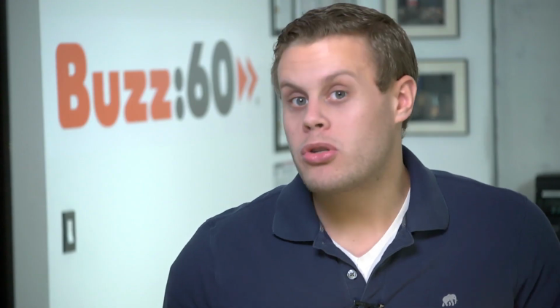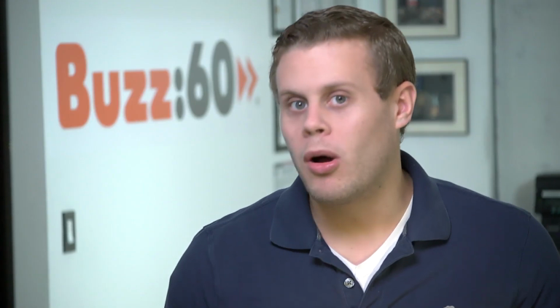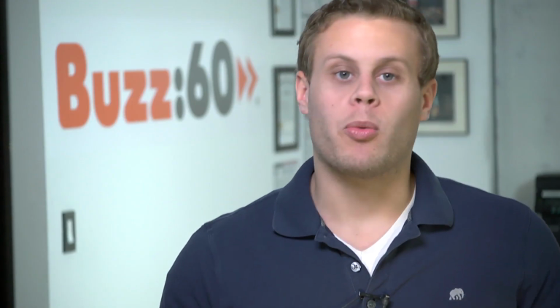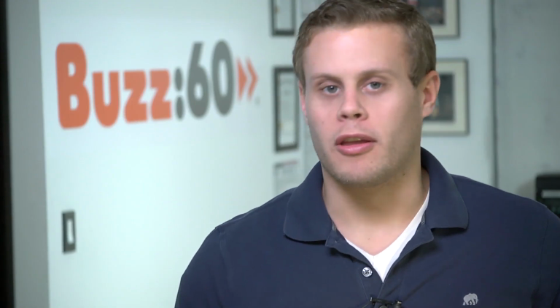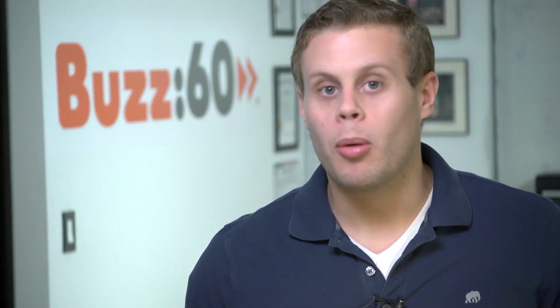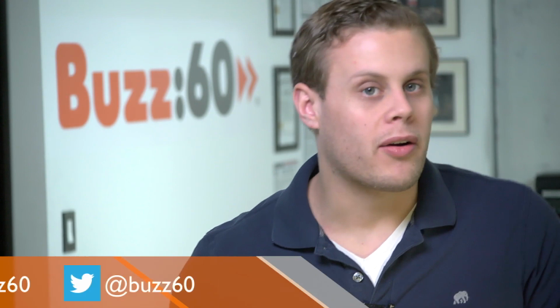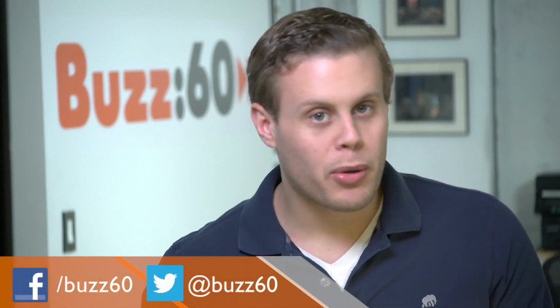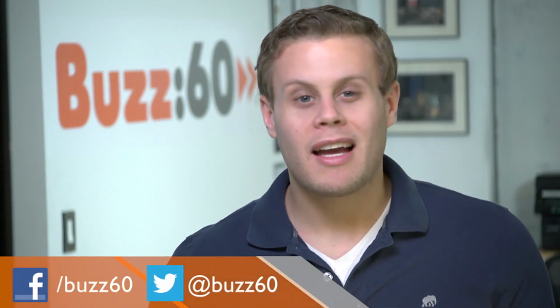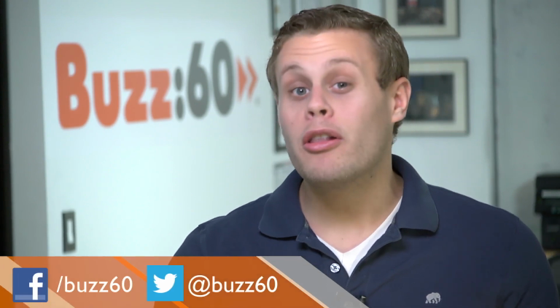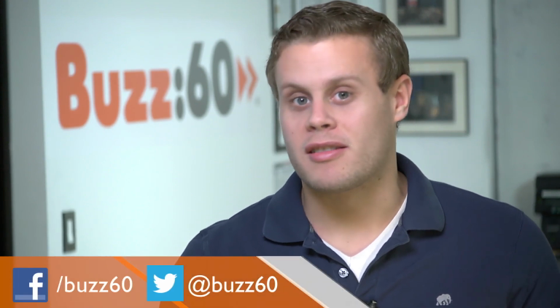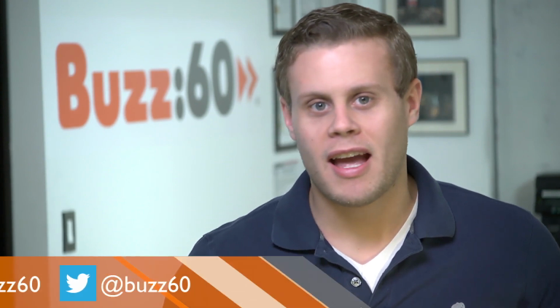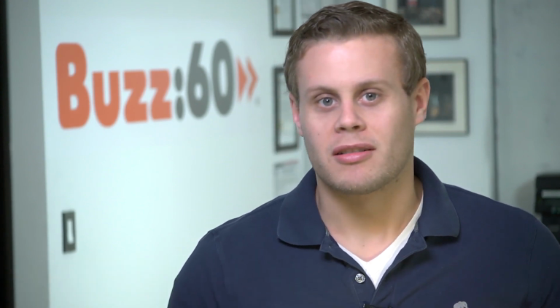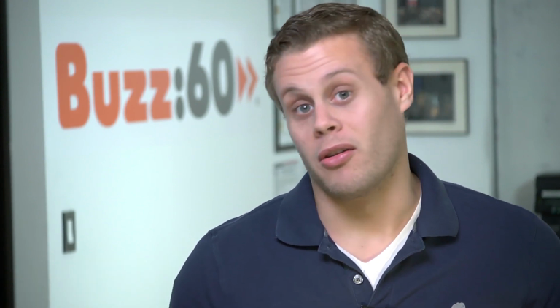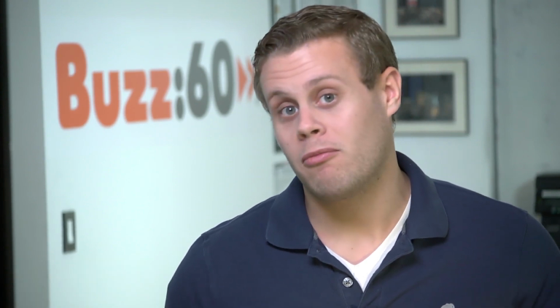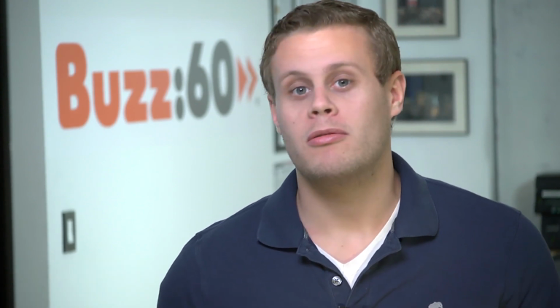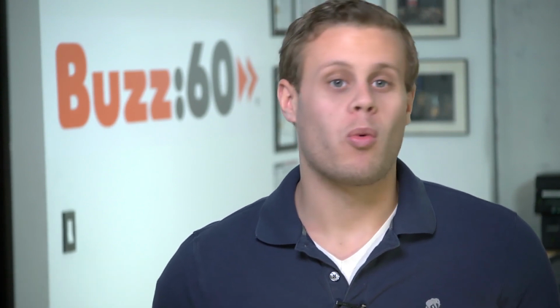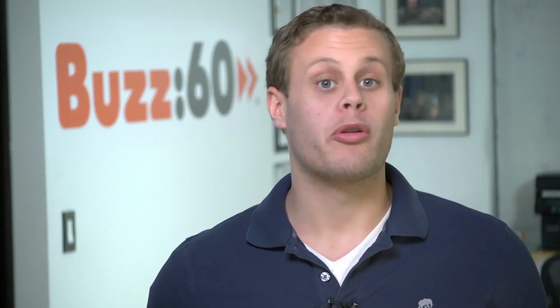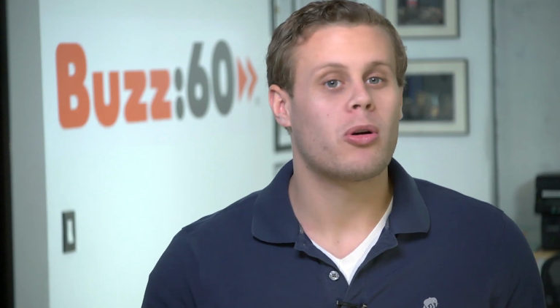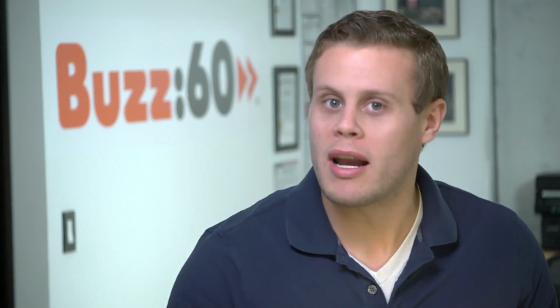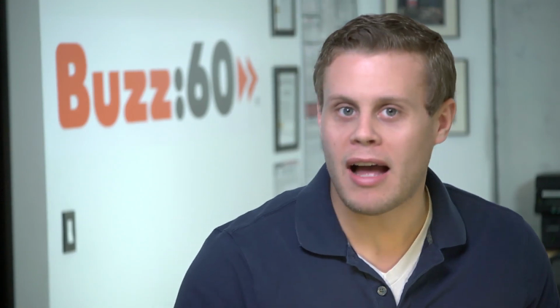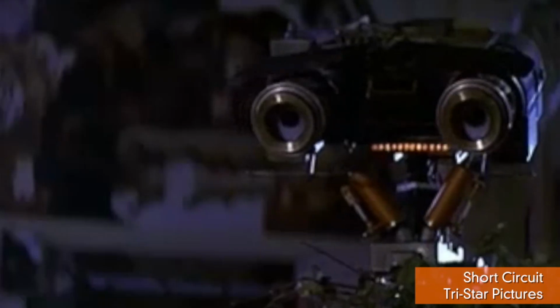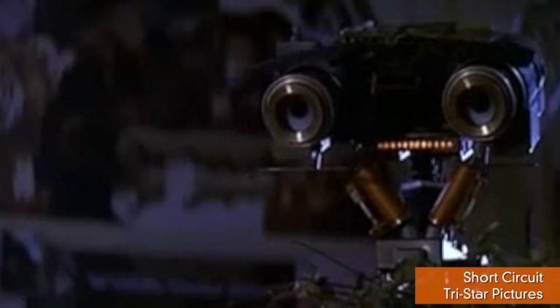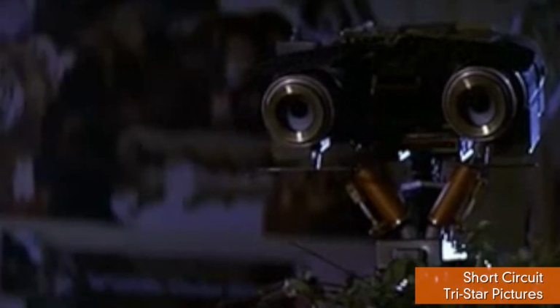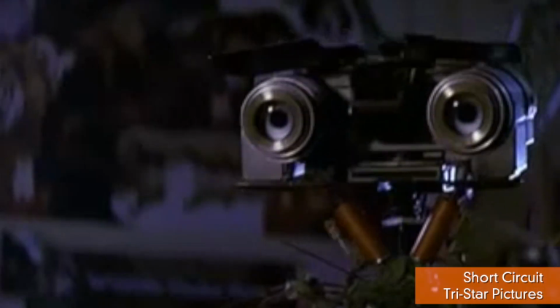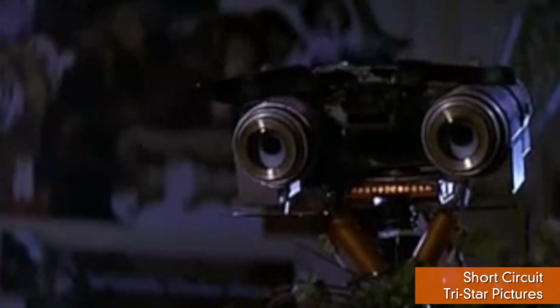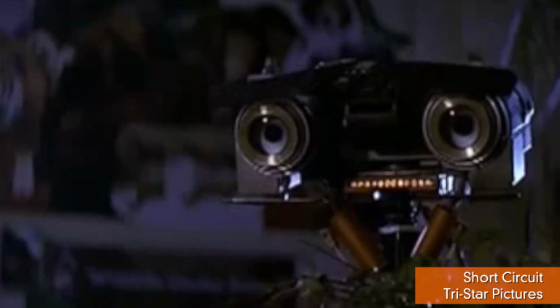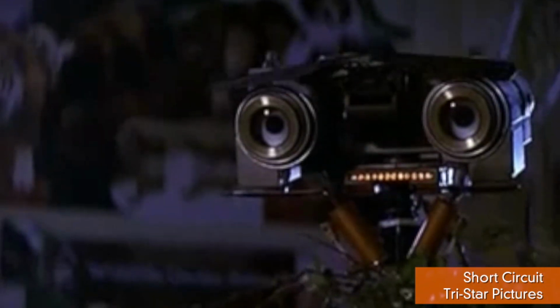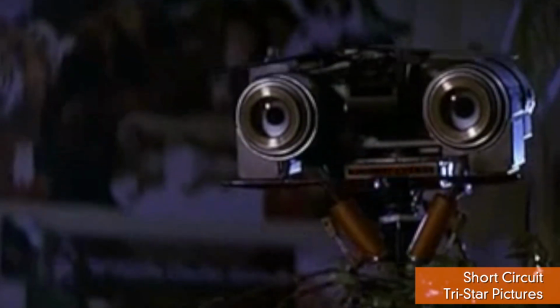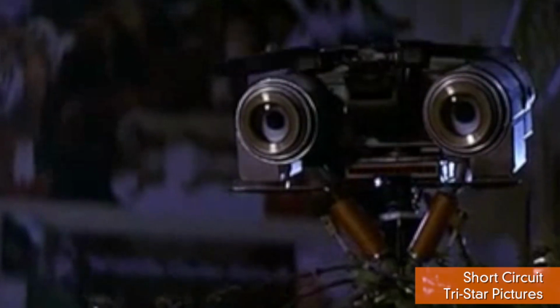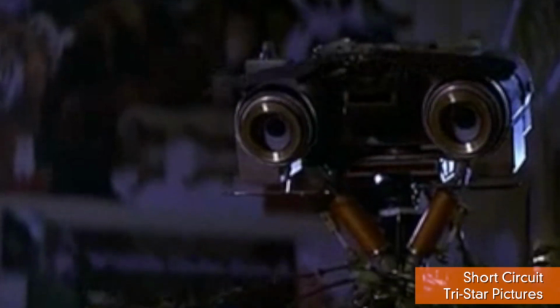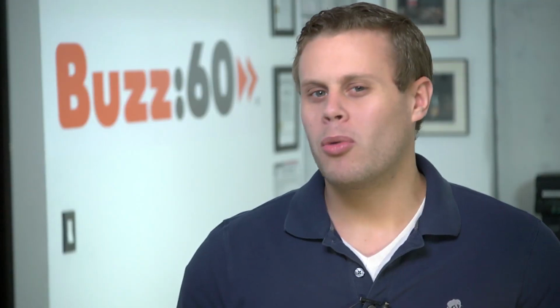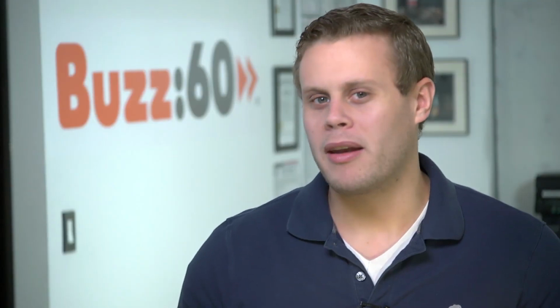Unfortunately, we'll have to wait for the robot fair in the spring to actually get a look at this thing in action. Until then, we'll just have to wonder whether it's more Johnny Five — attractive, nice software — or more Bender.